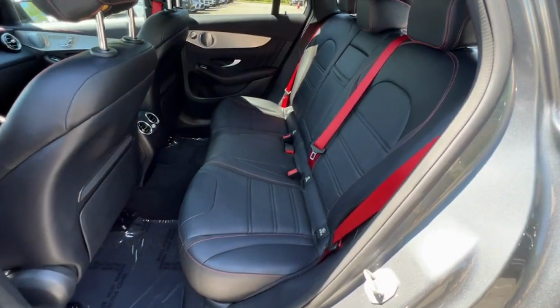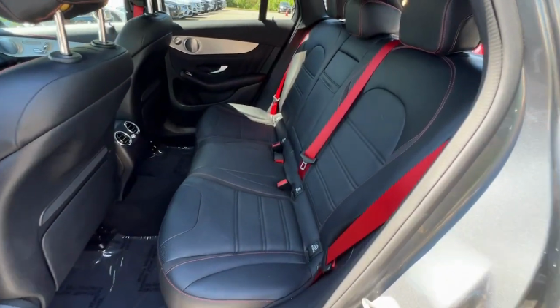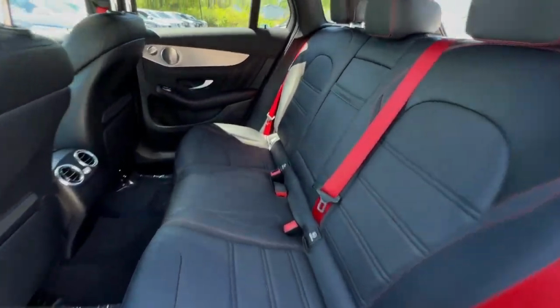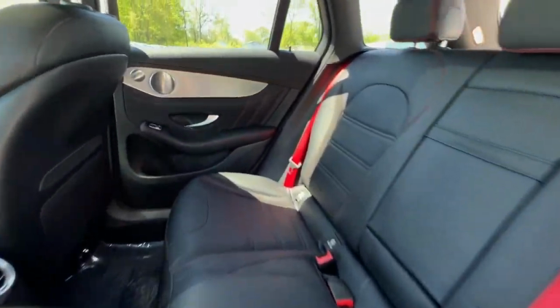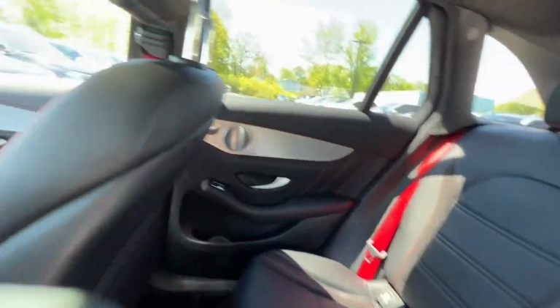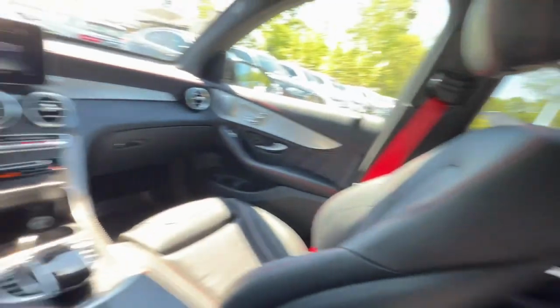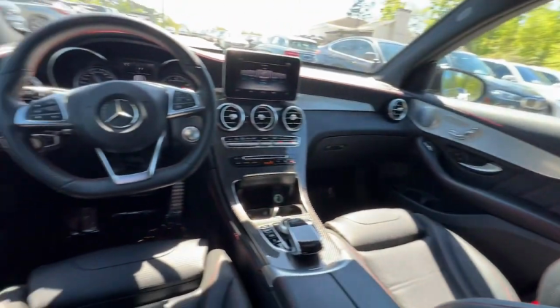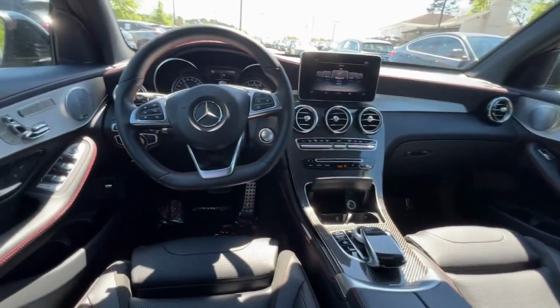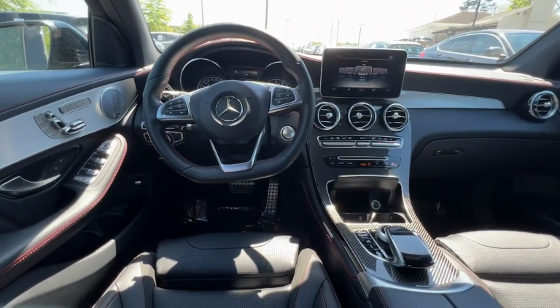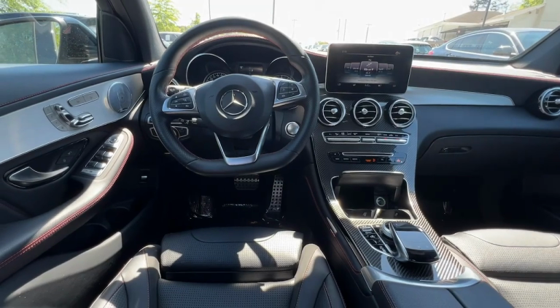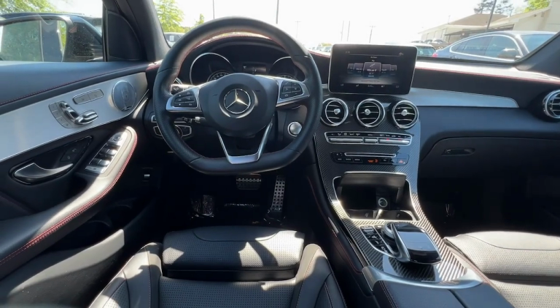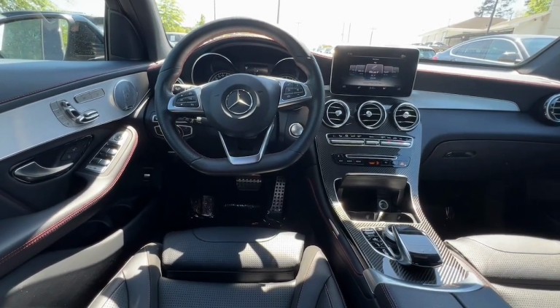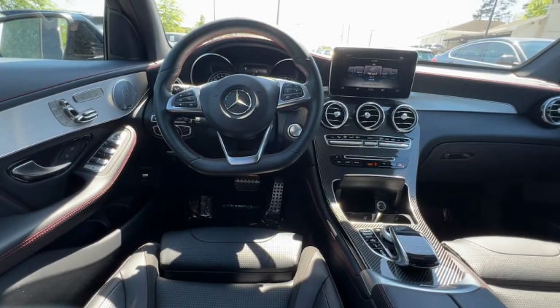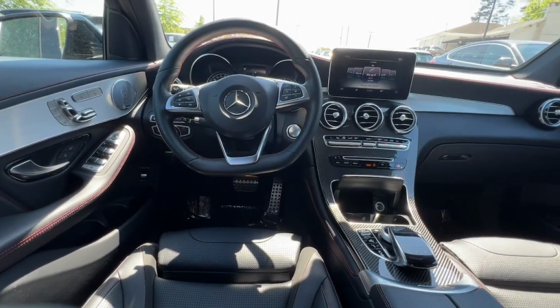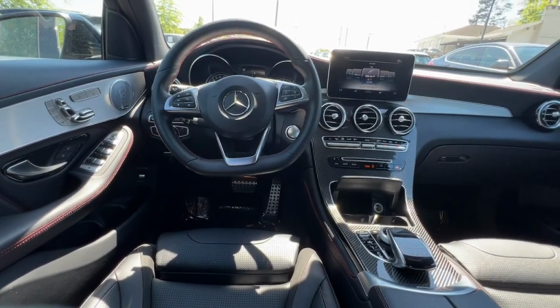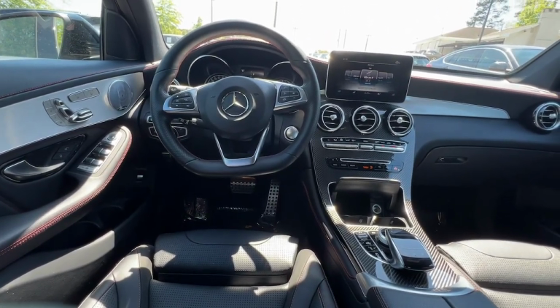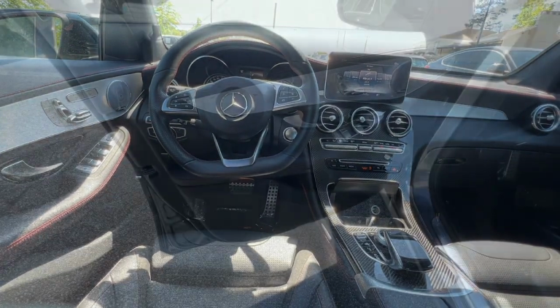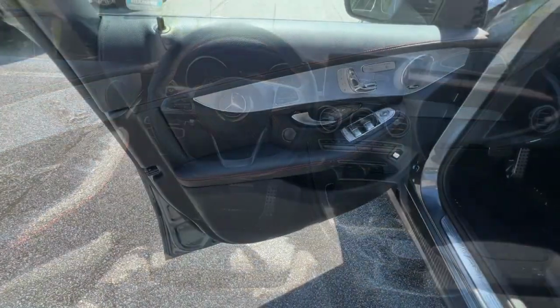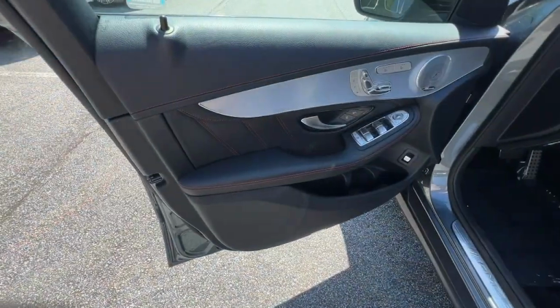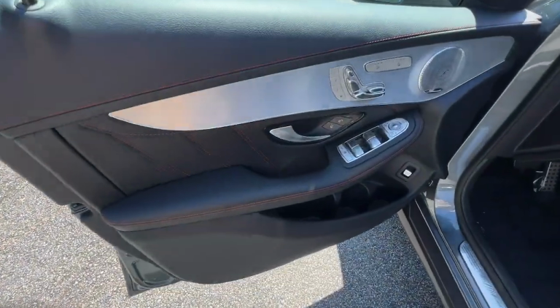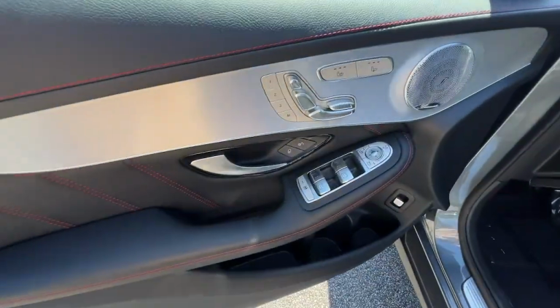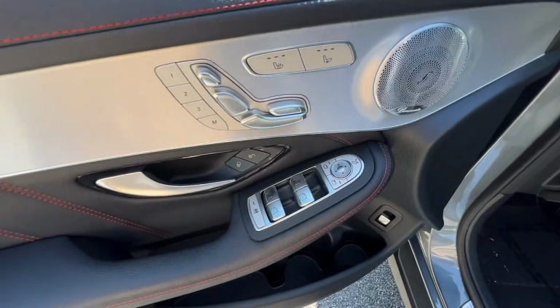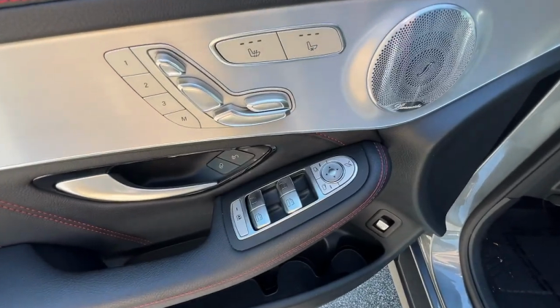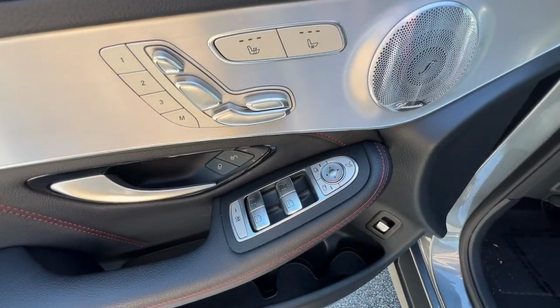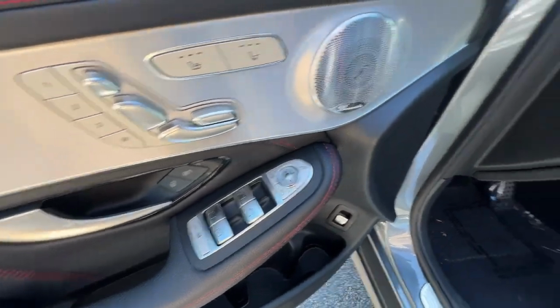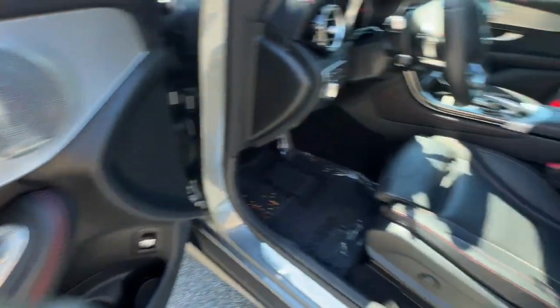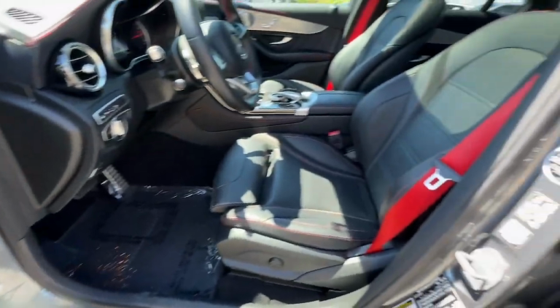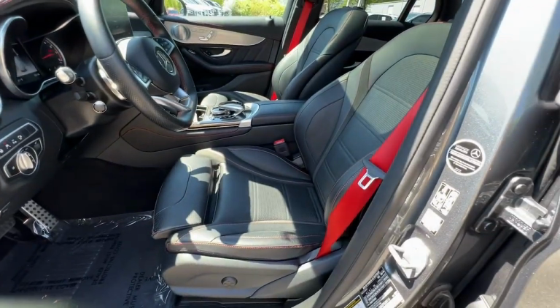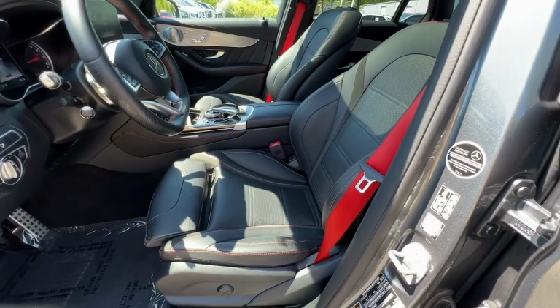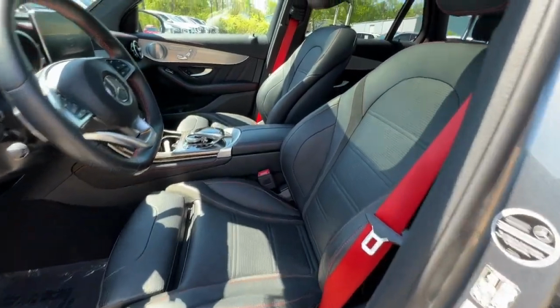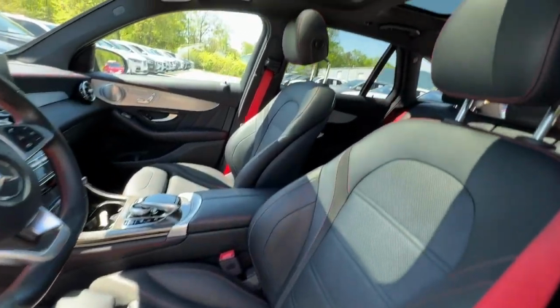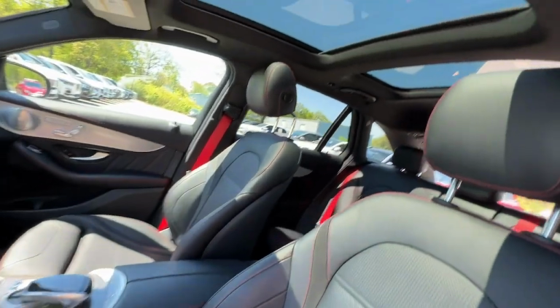Panoramic roof, navigation system, keyless entry, power liftgate, satellite radio, power passenger seat, premium sound system, woodgrain interior trim, heated mirrors, fog lamps.